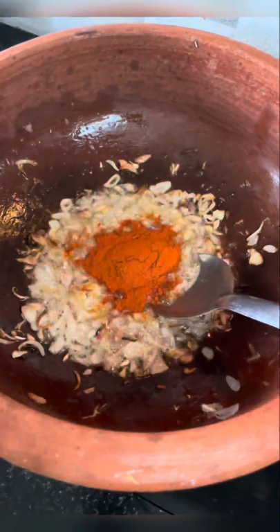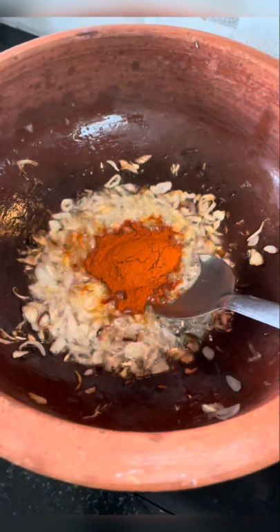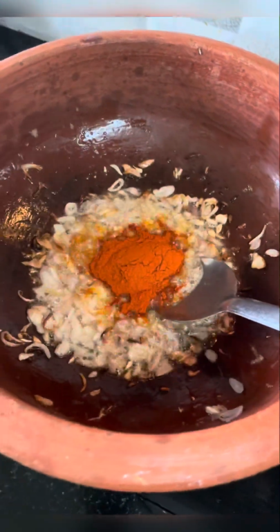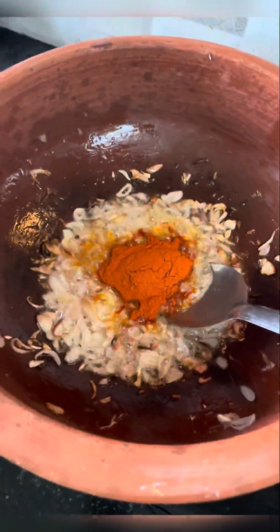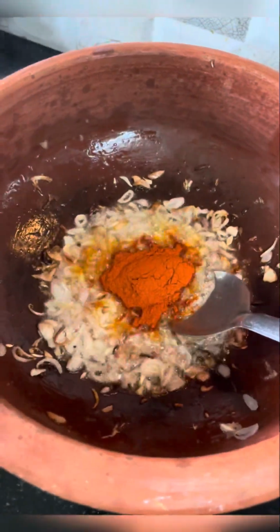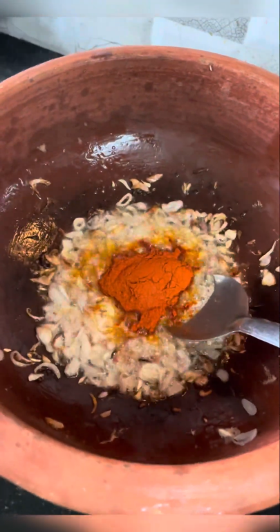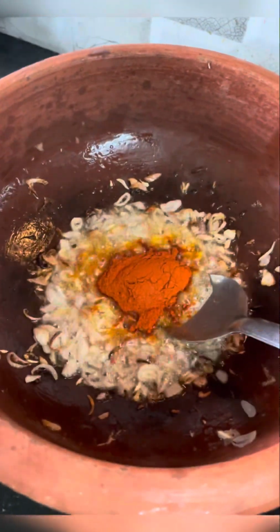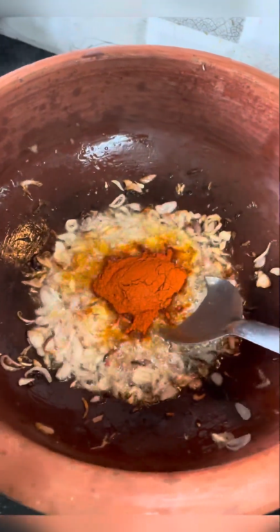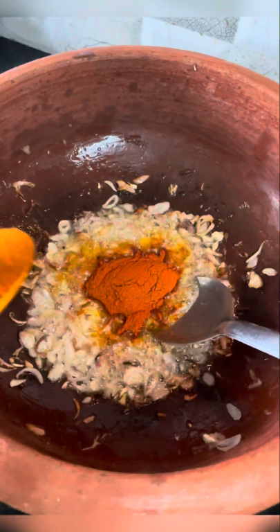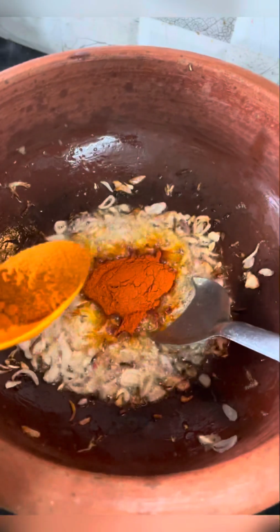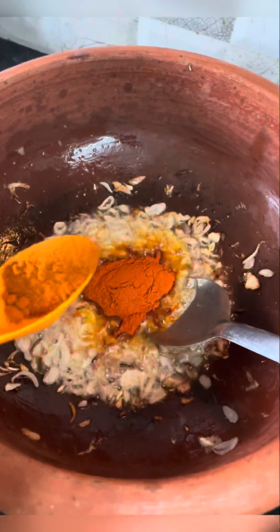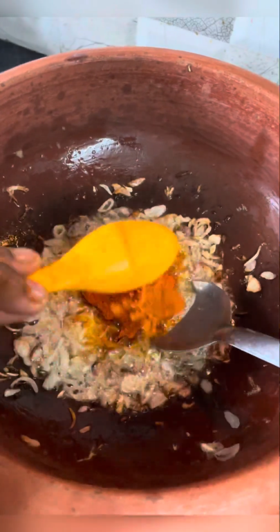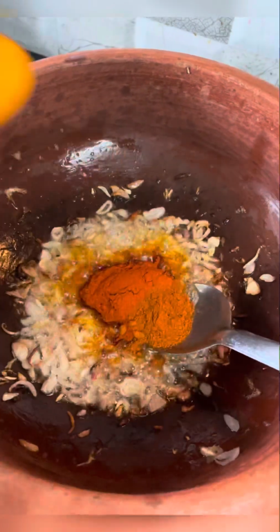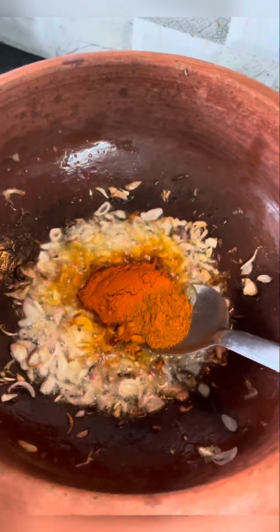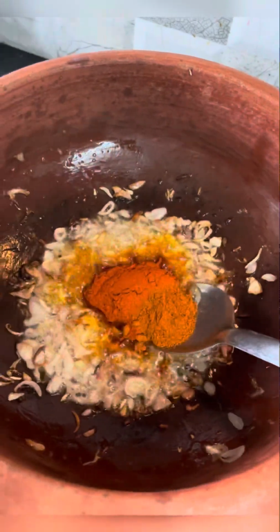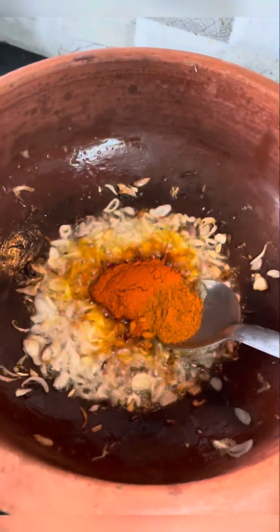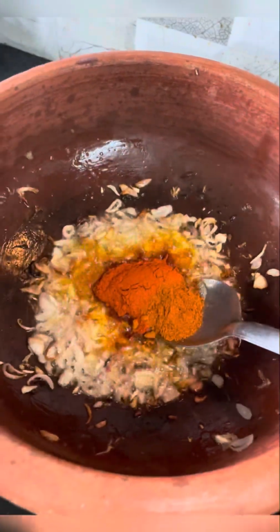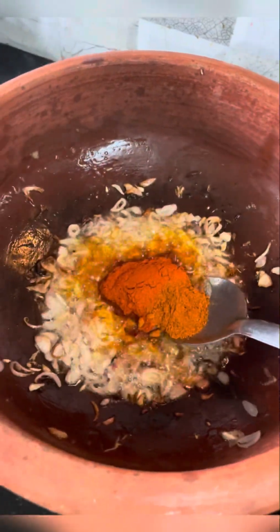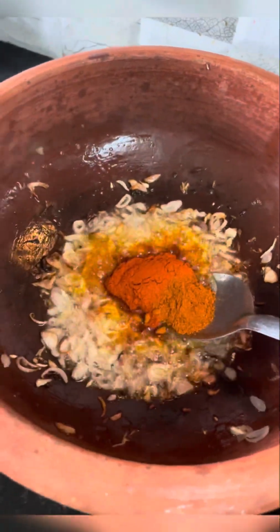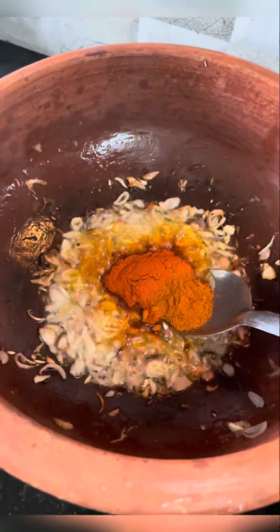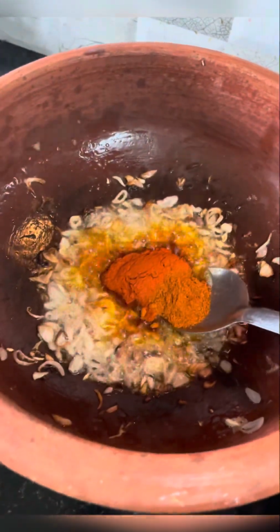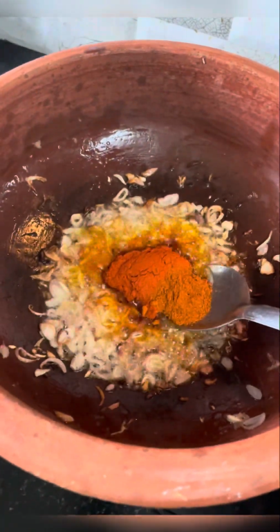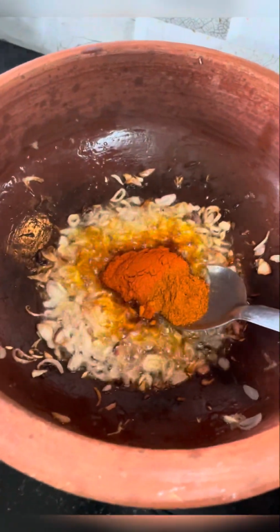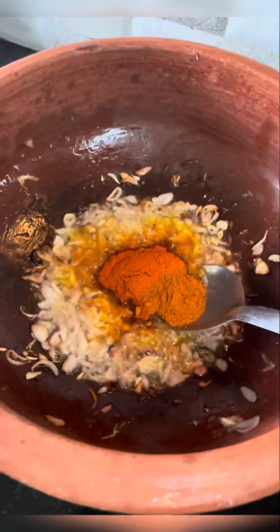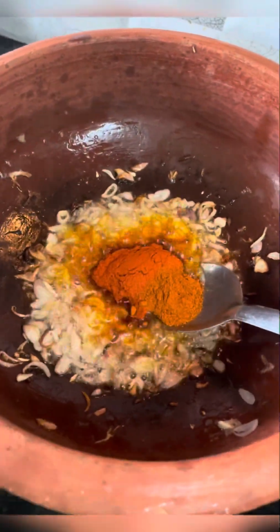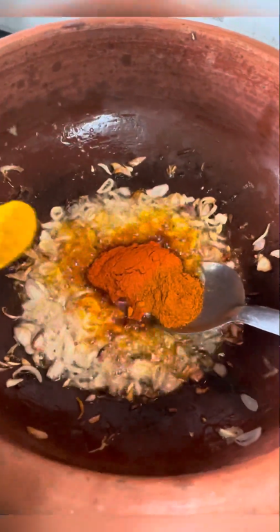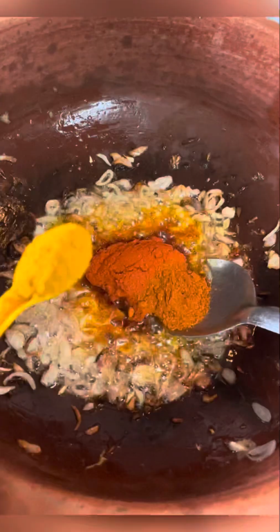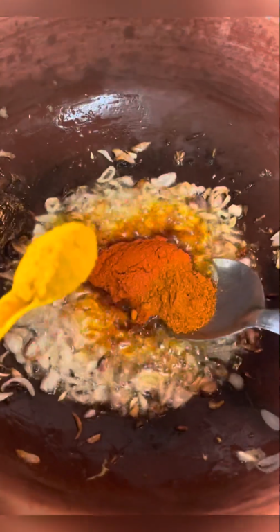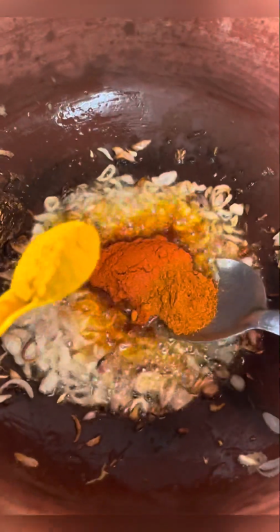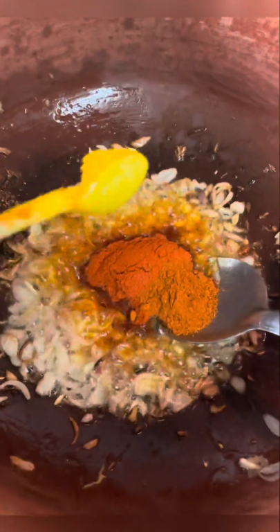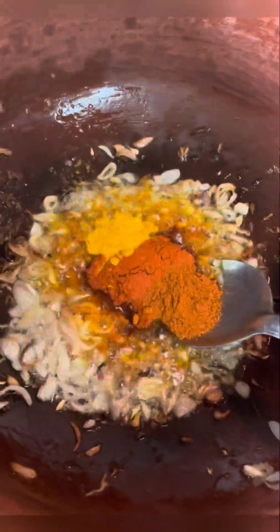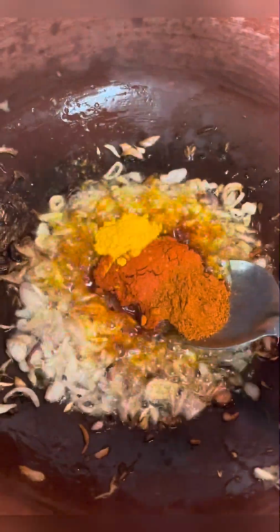1 tbsp of Kashmiri chili powder, 1 tsp of salt. Put 1 tsp.